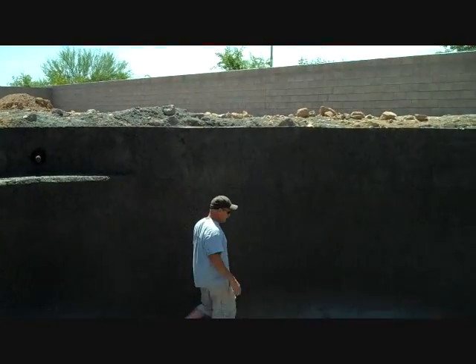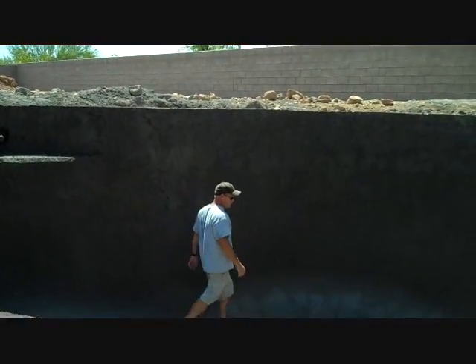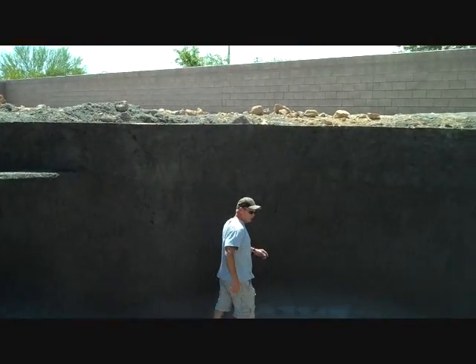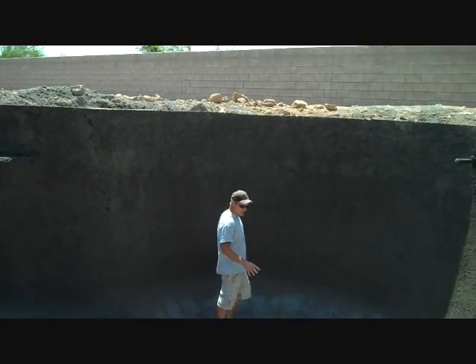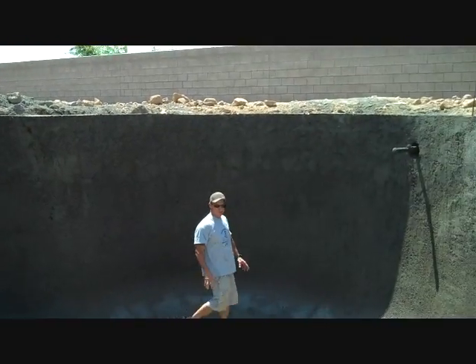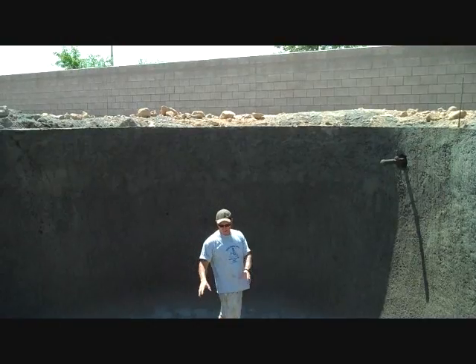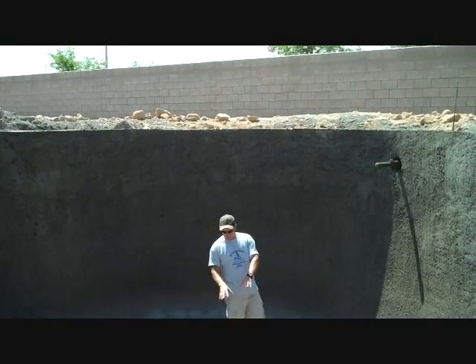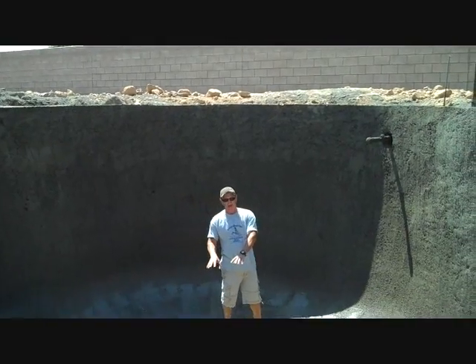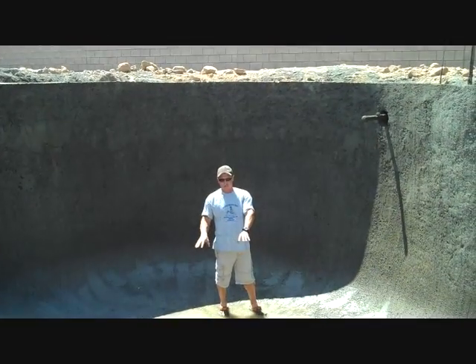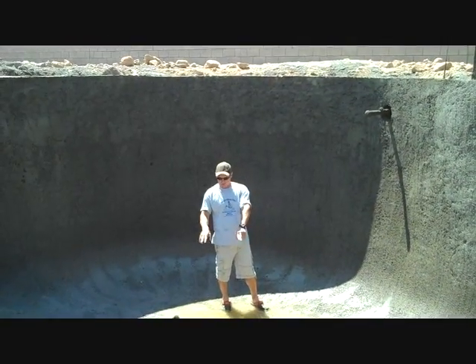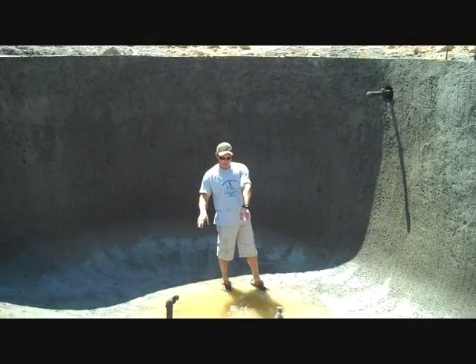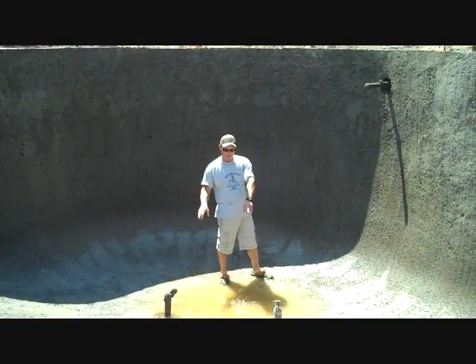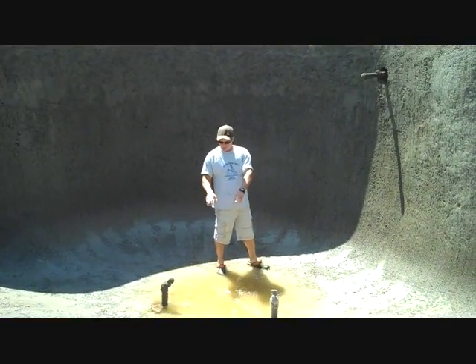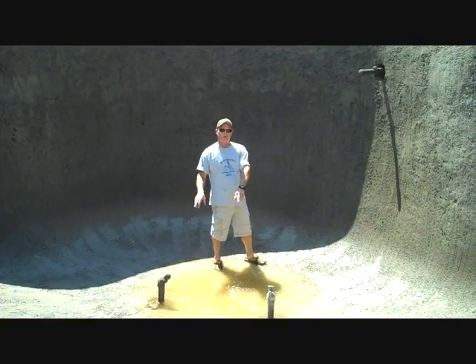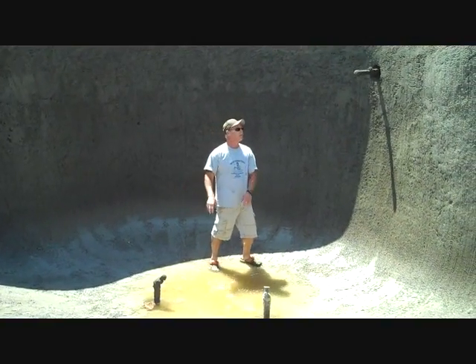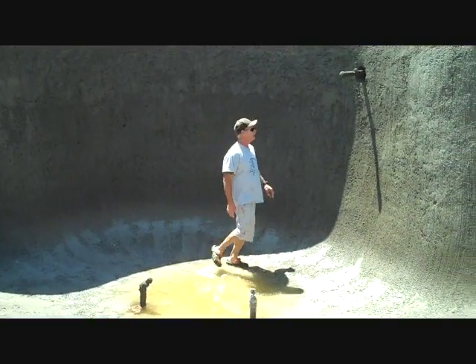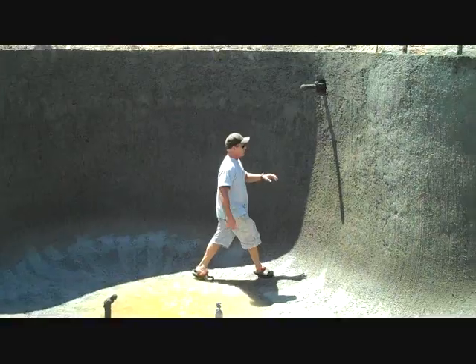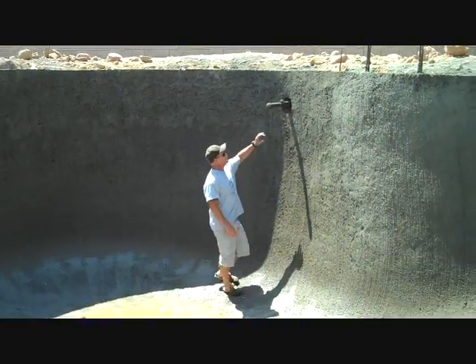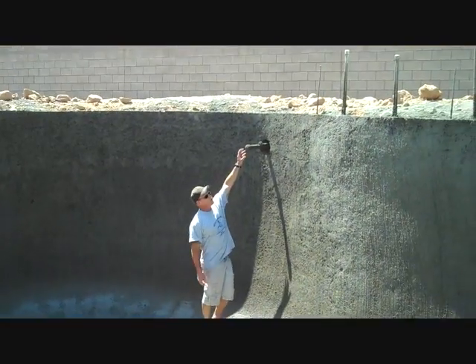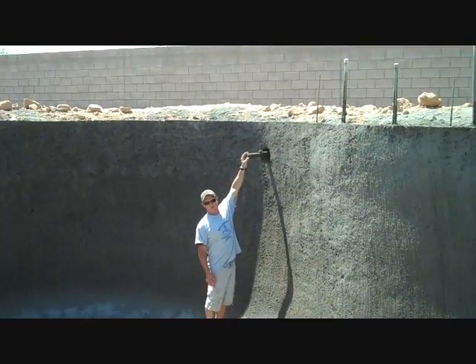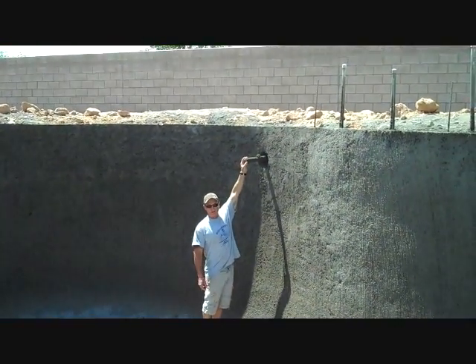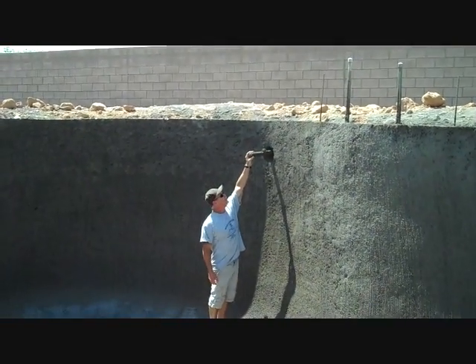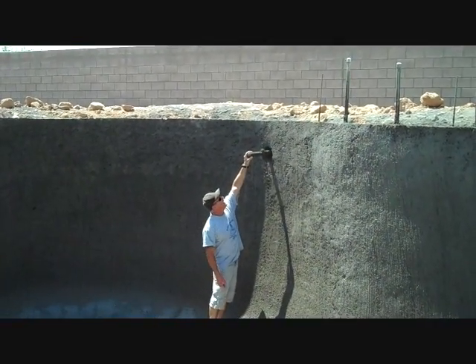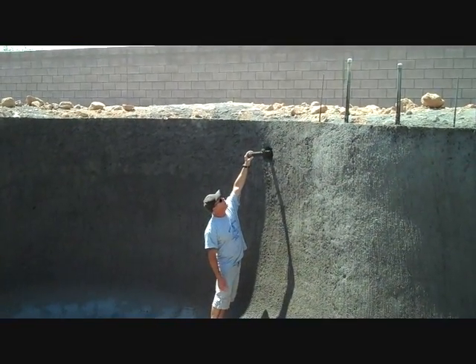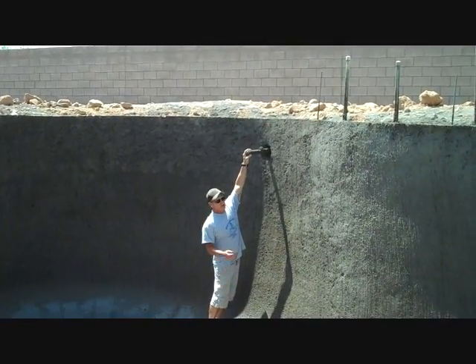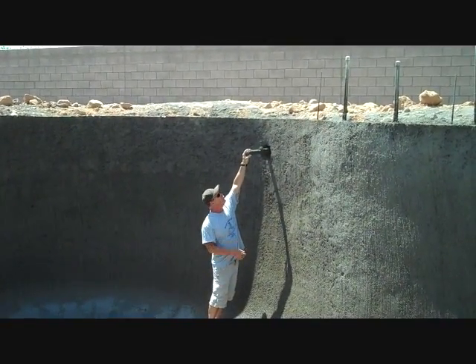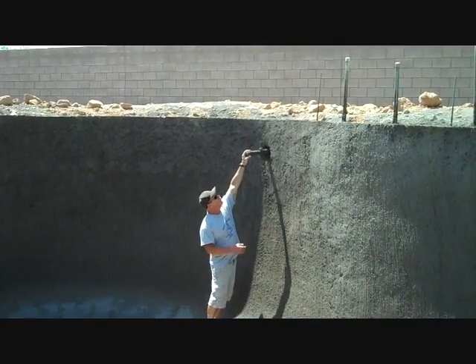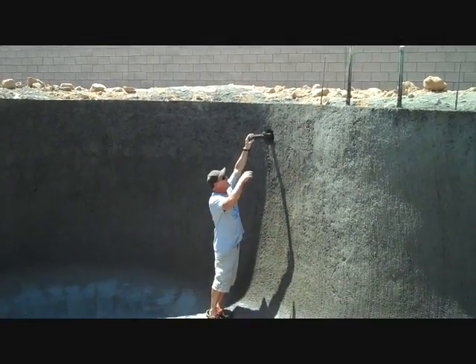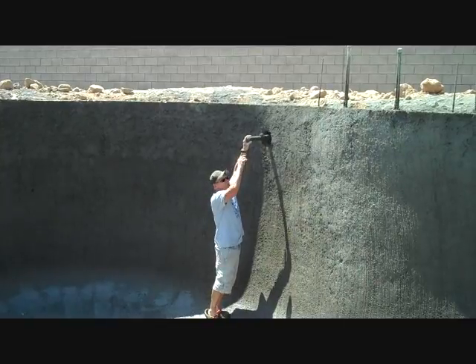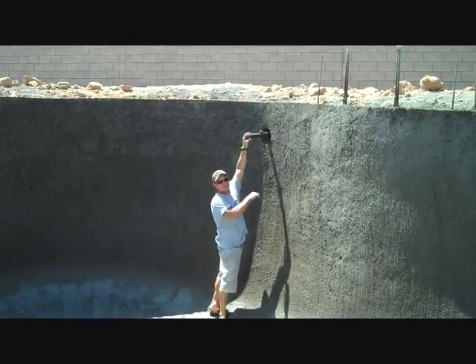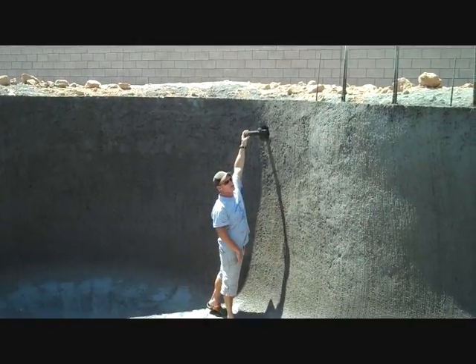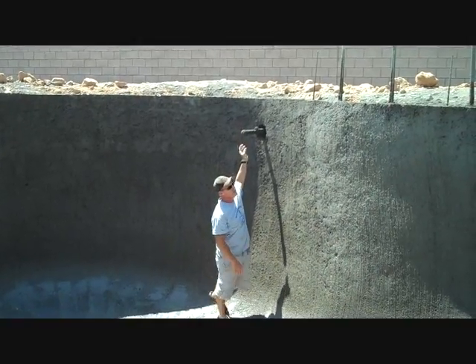This is the diving end of the pool. We have our split main drains here — two main drains split, three feet apart. This will be our return number three in the diving end of the pool. Again, 12 inches below the bond beam.